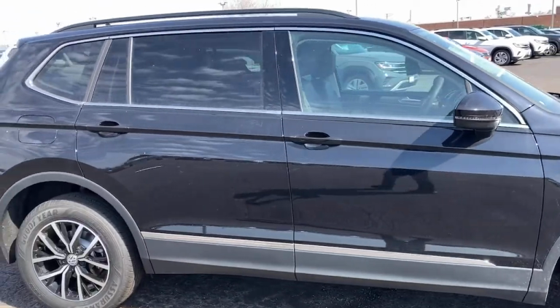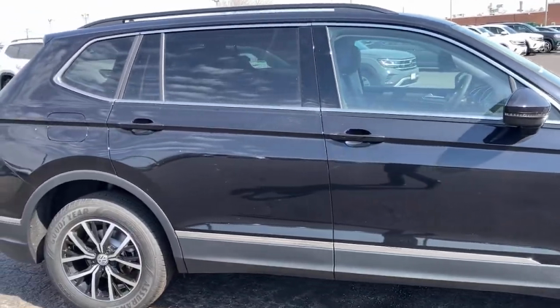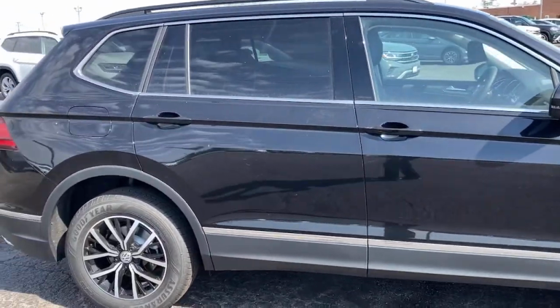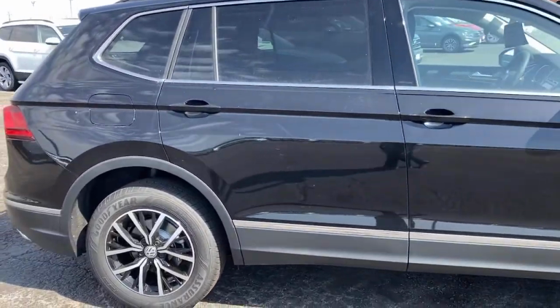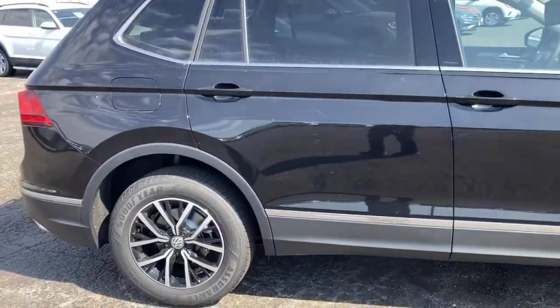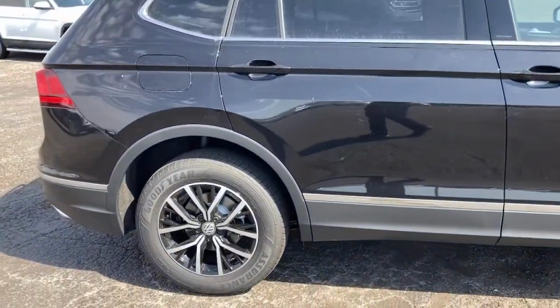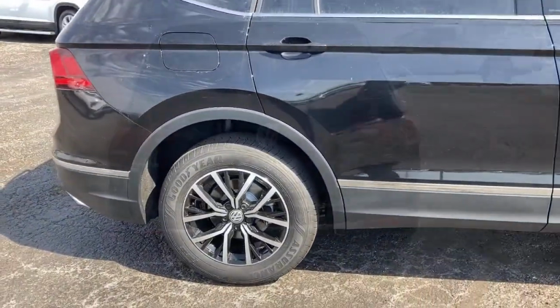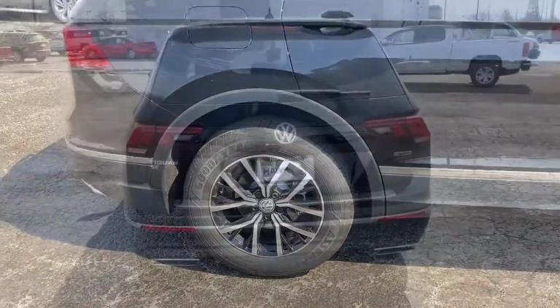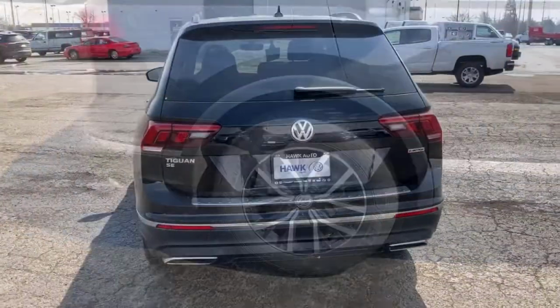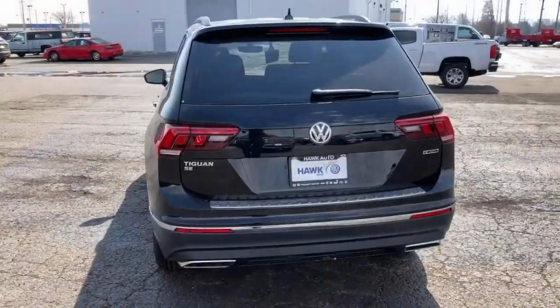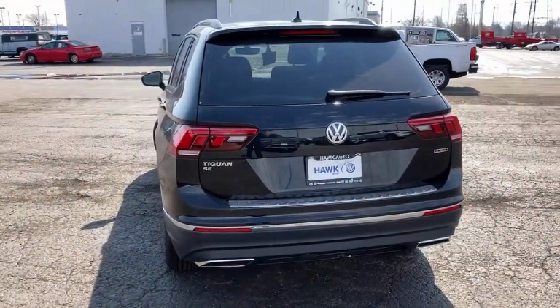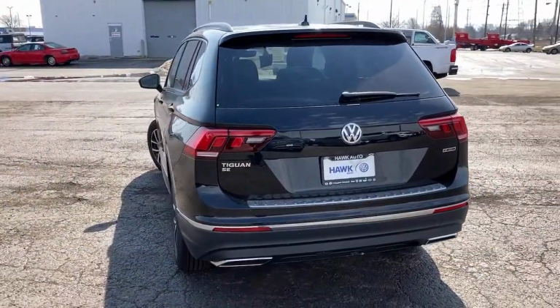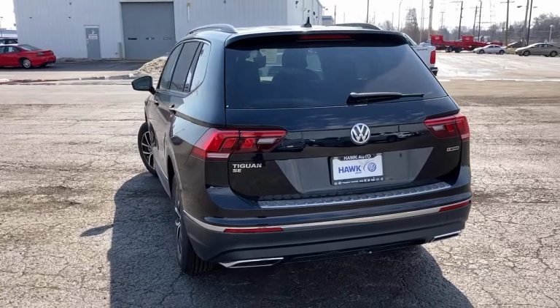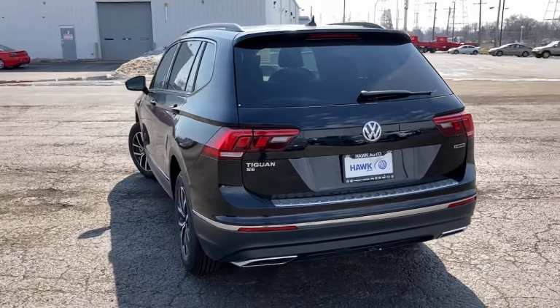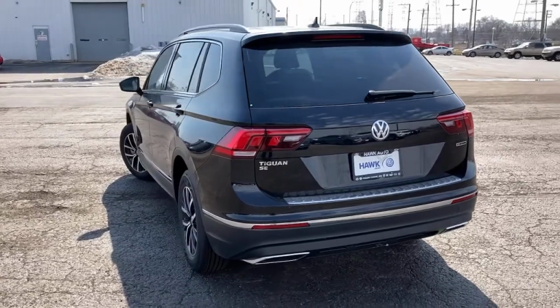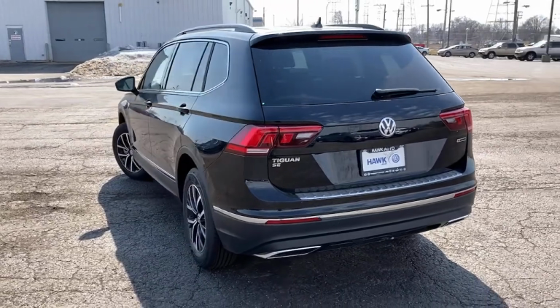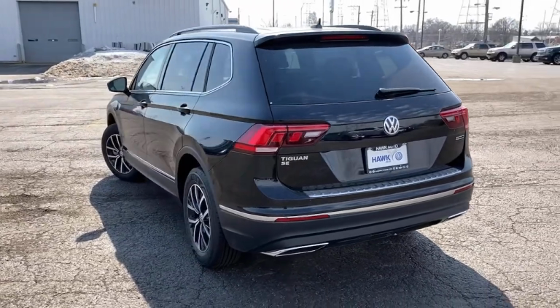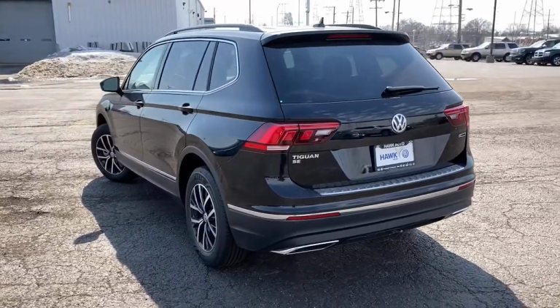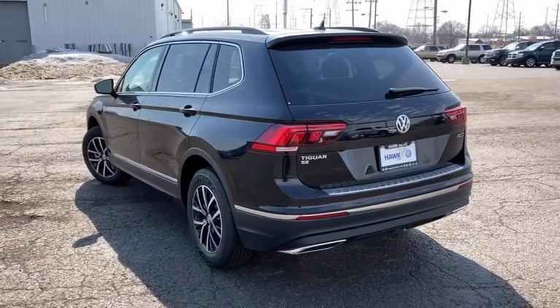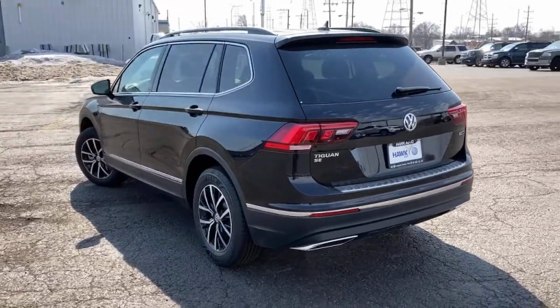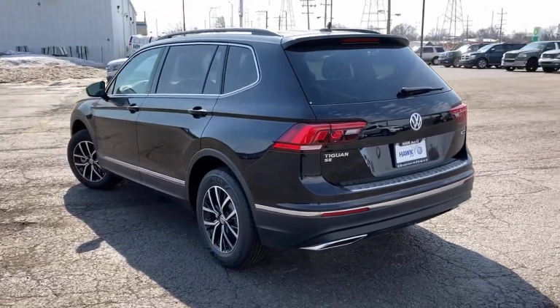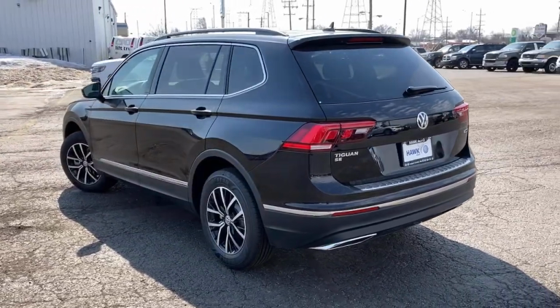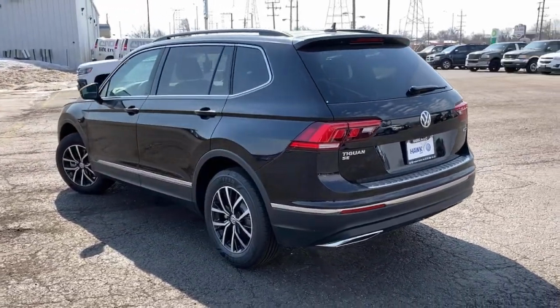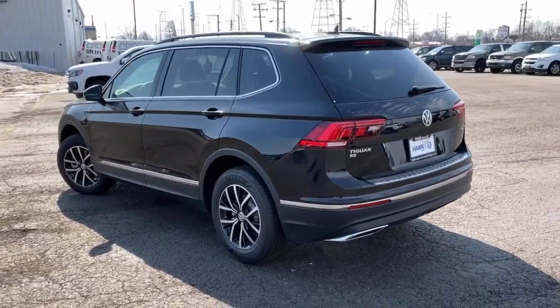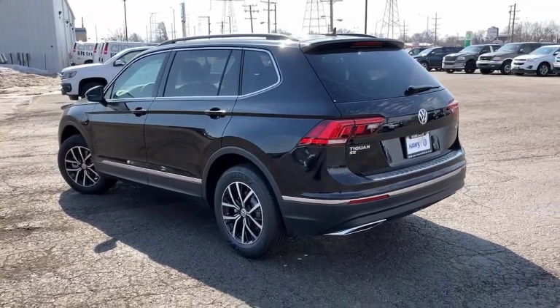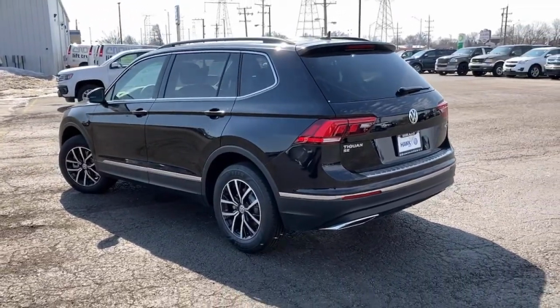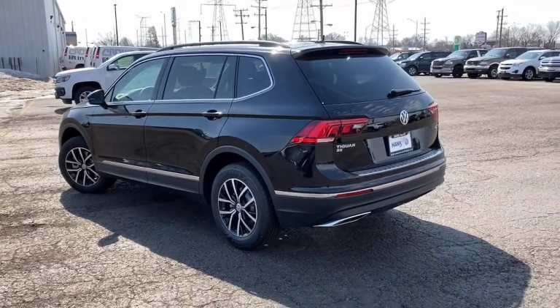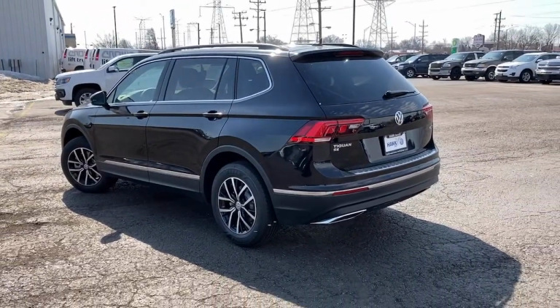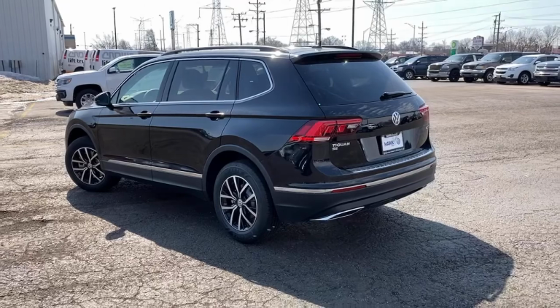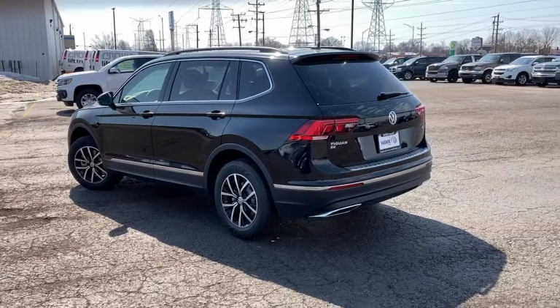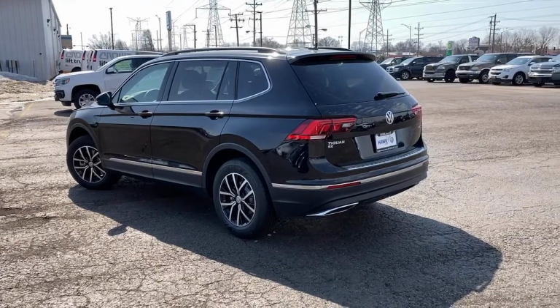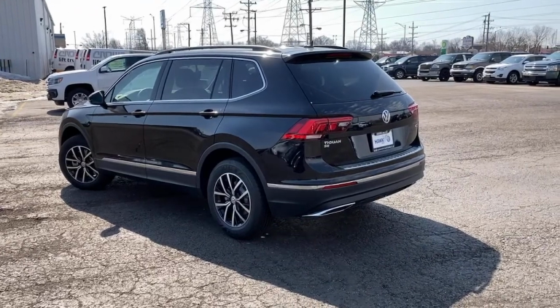Available features like third-row seating and all-wheel drive let you enjoy even more of this crossover's capability. Set yourself up for no-stress success in this capable Tiguan.